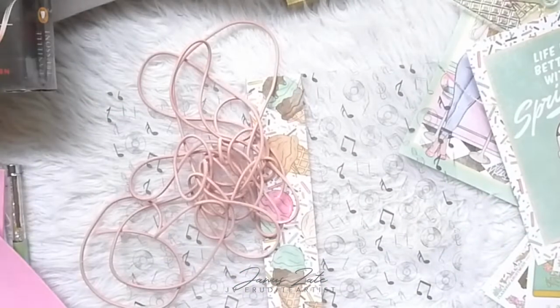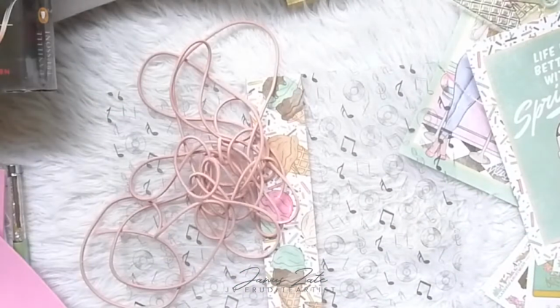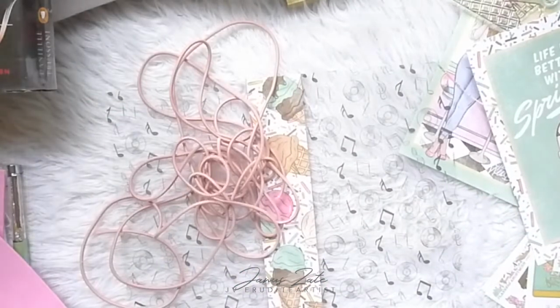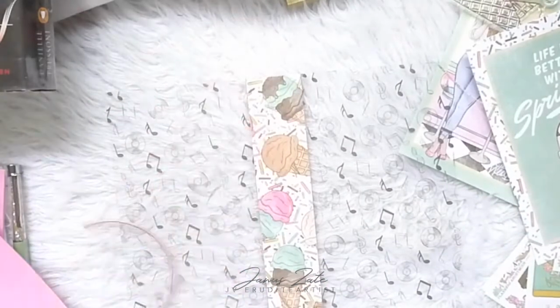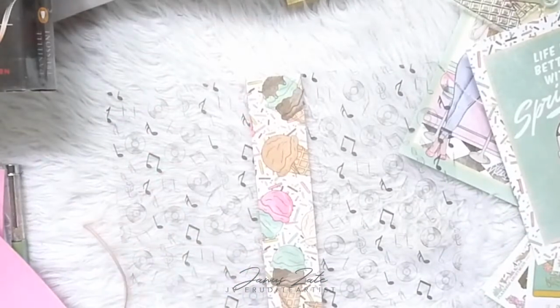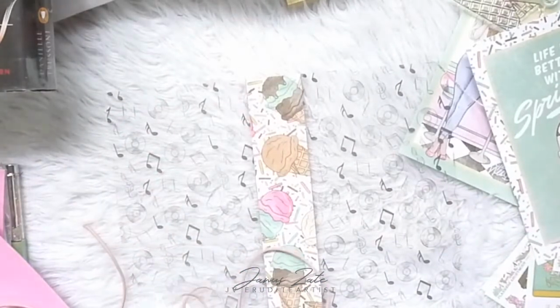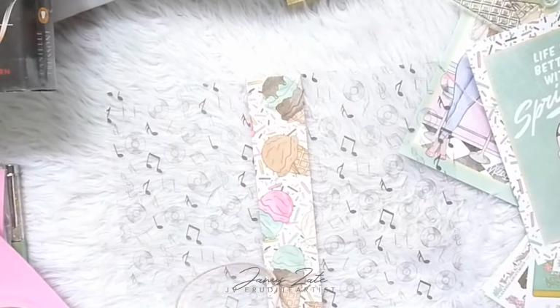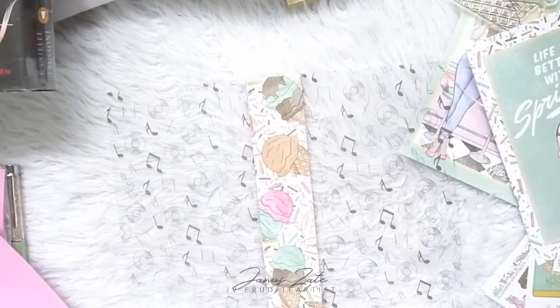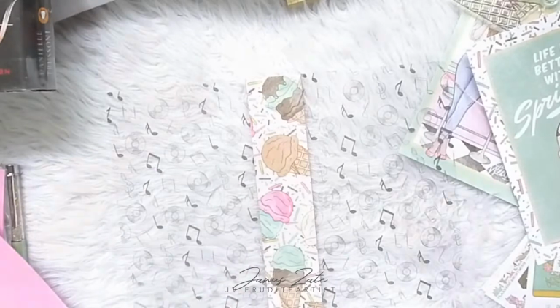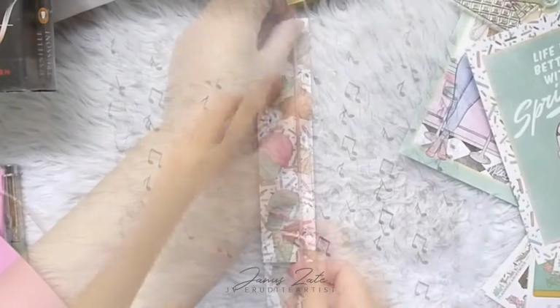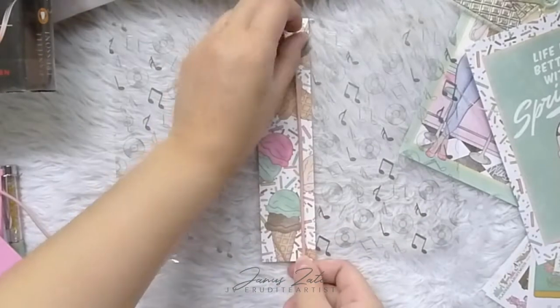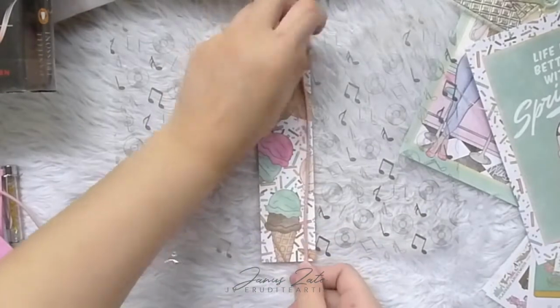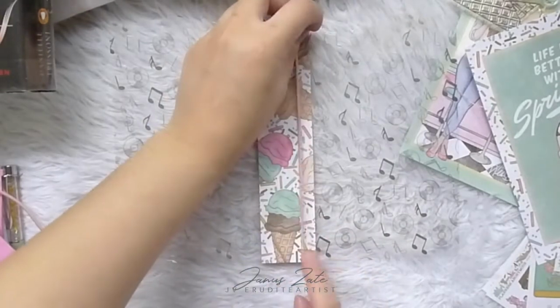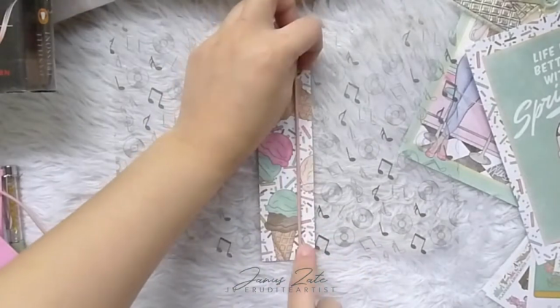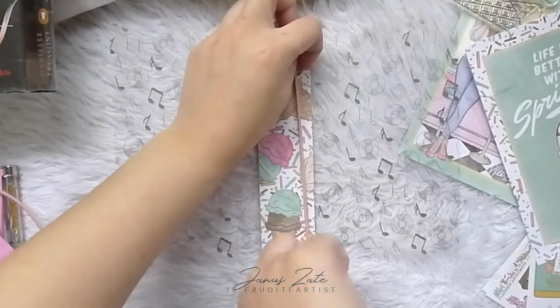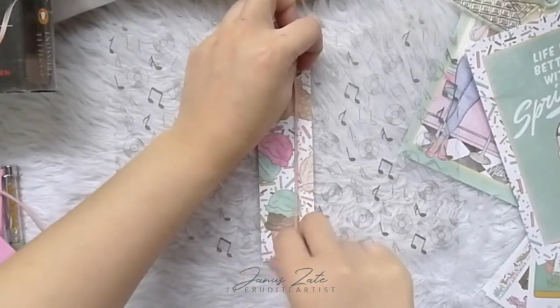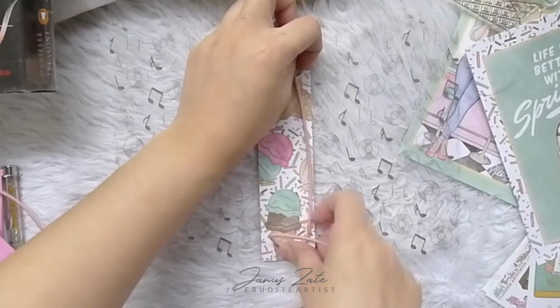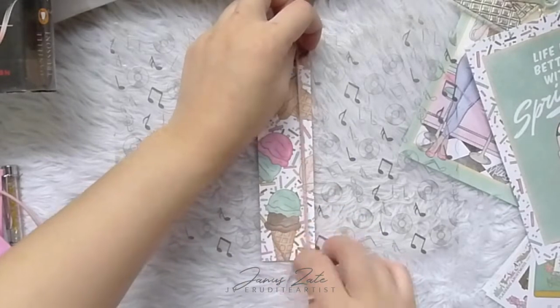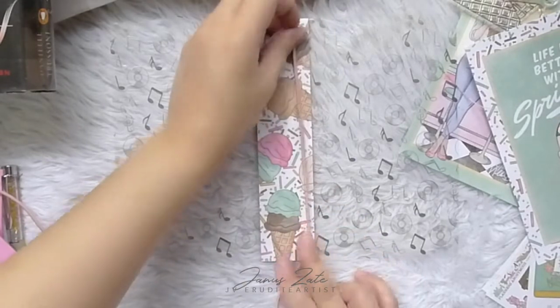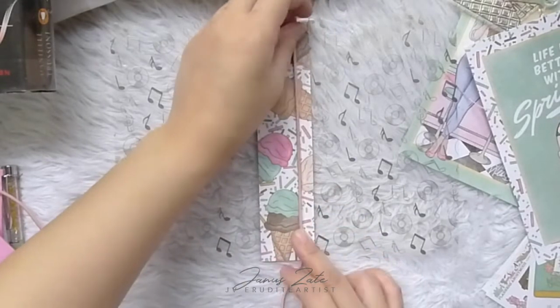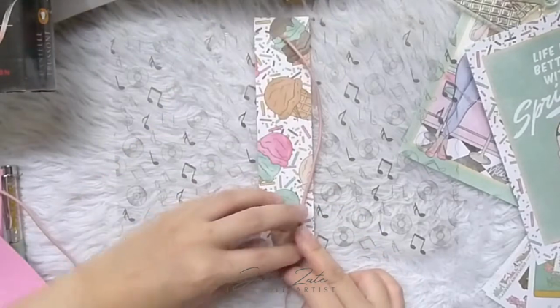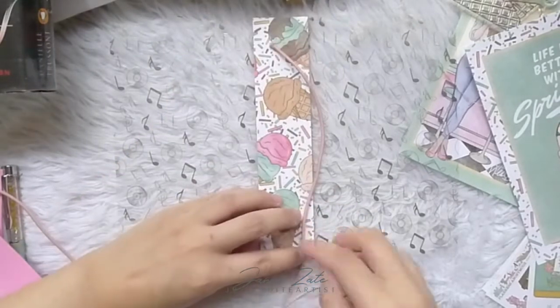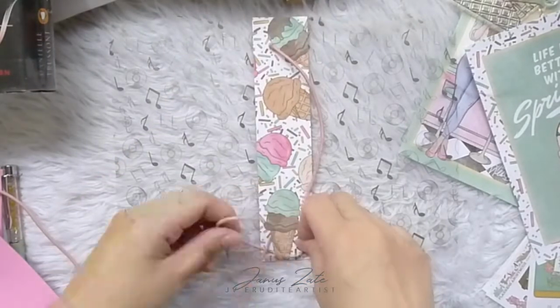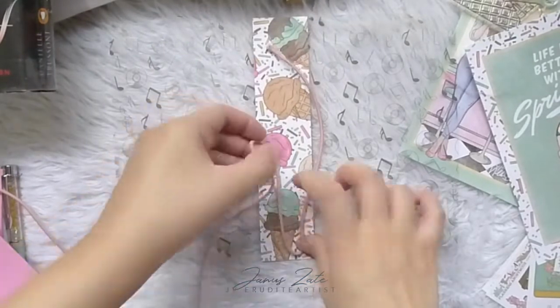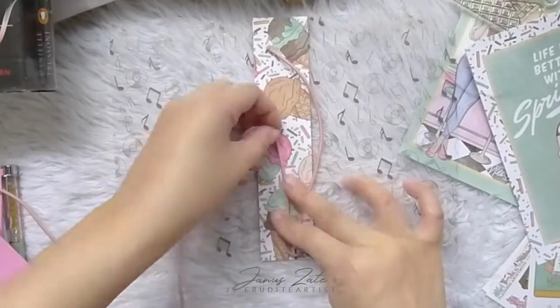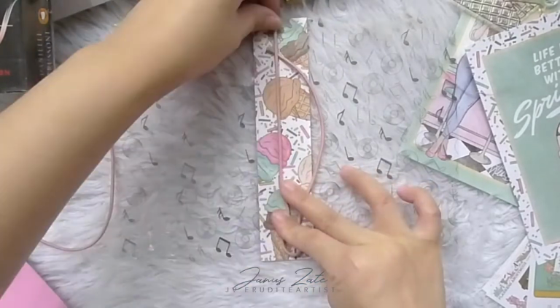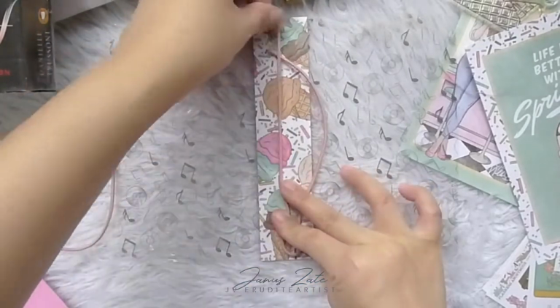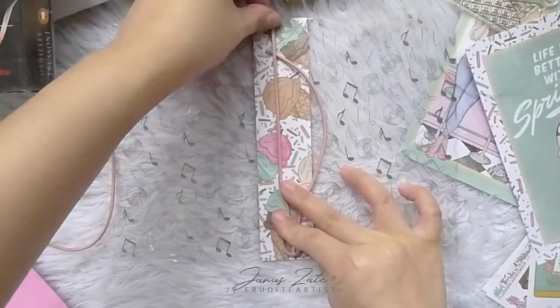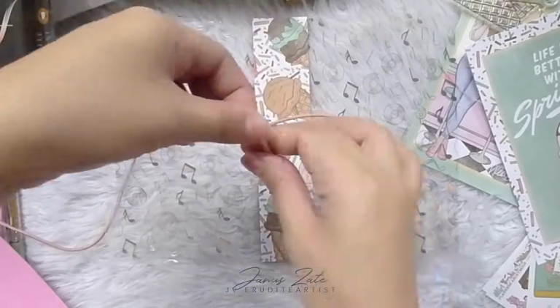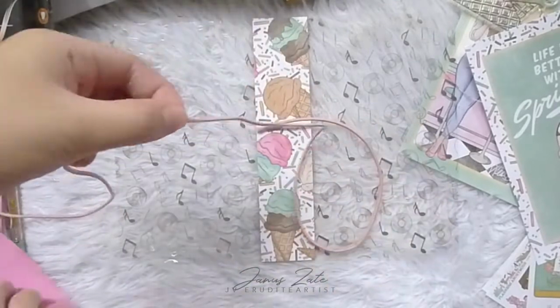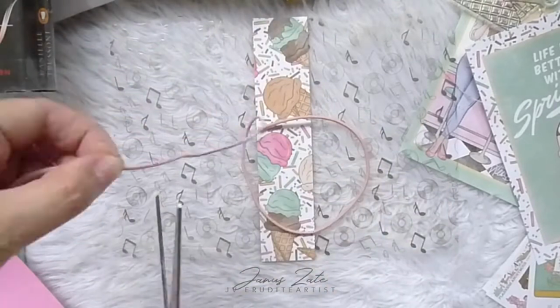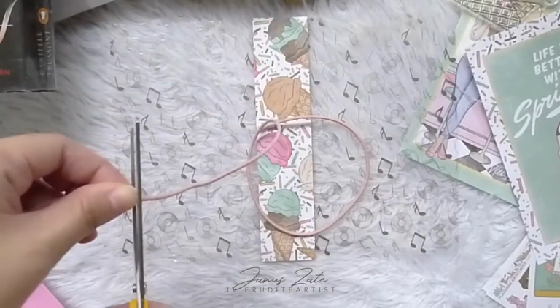I'm getting some pink elastic and creating two holes at the bottom and top portion of the spine to make room for the elastics. These will serve as the areas where I can place the notebook inserts later on.